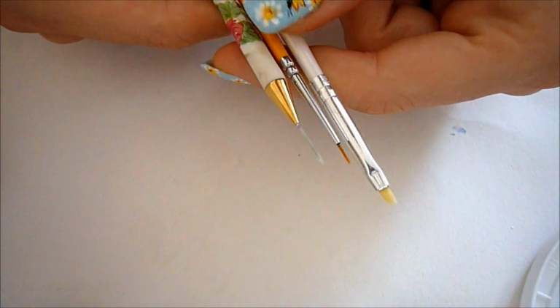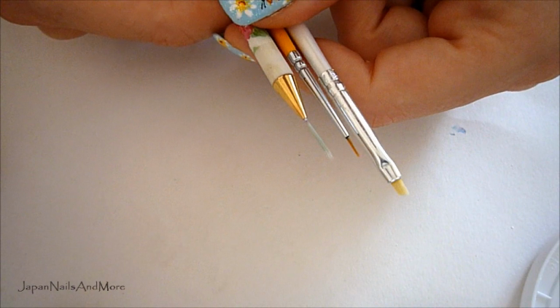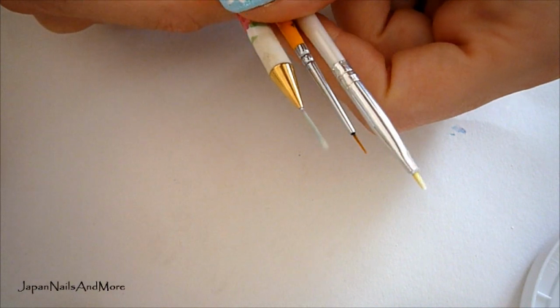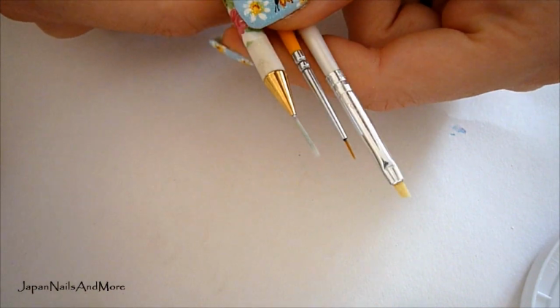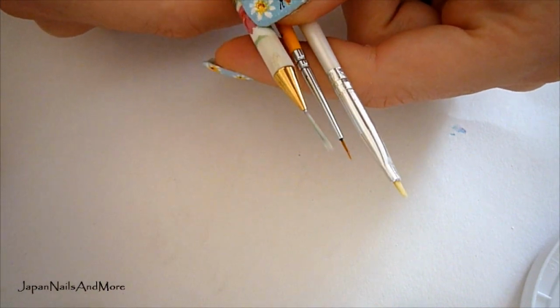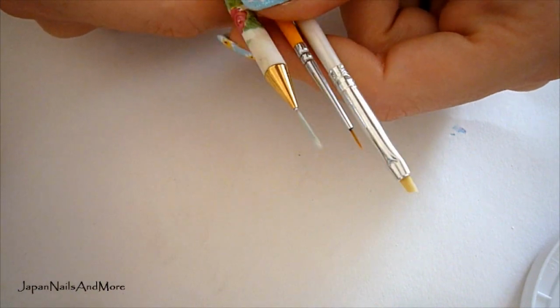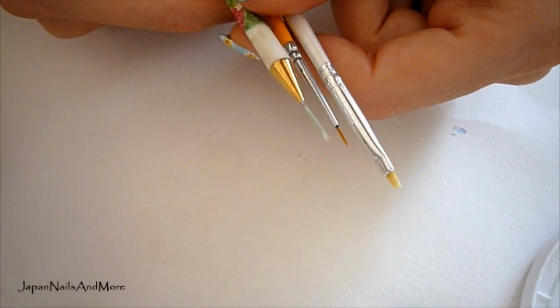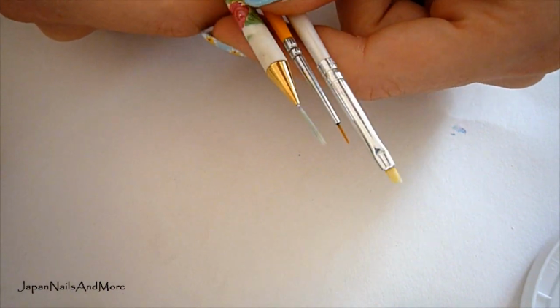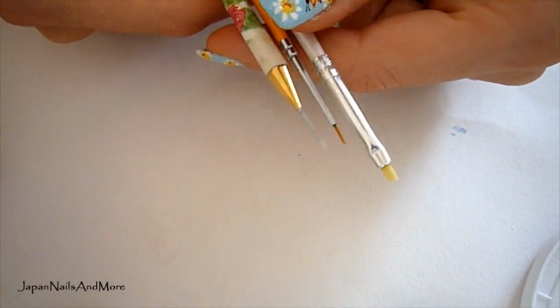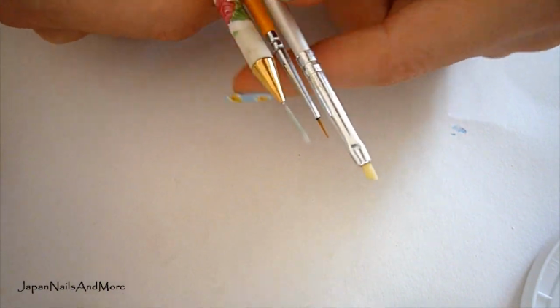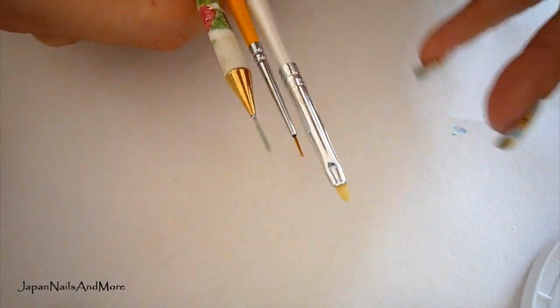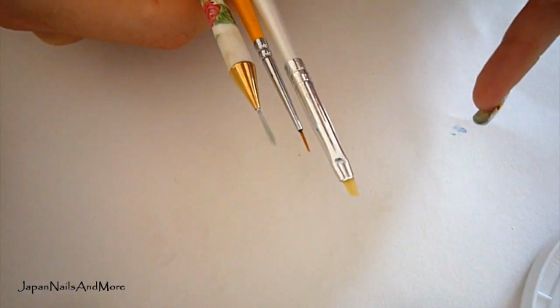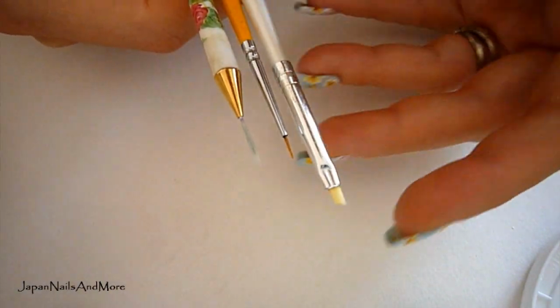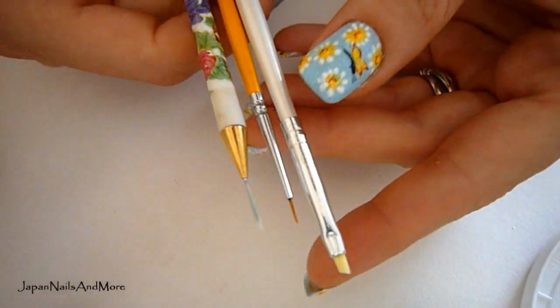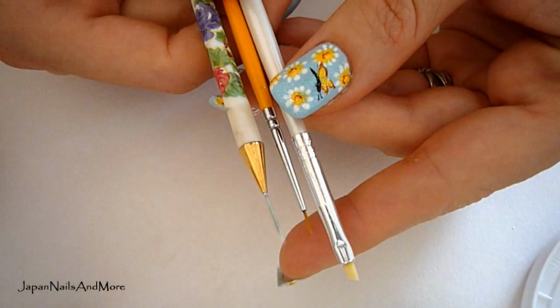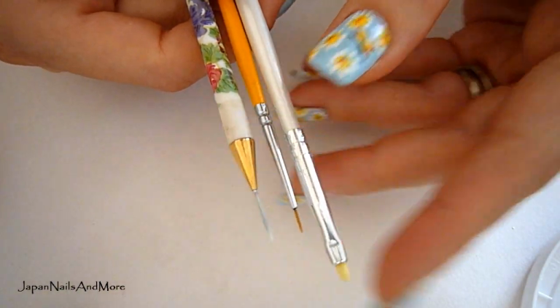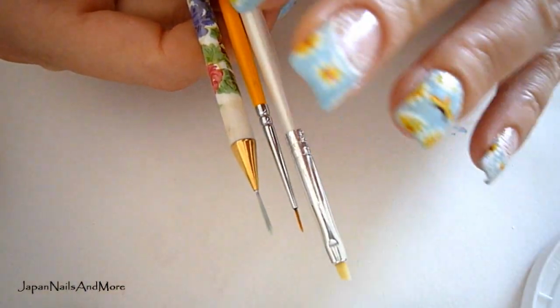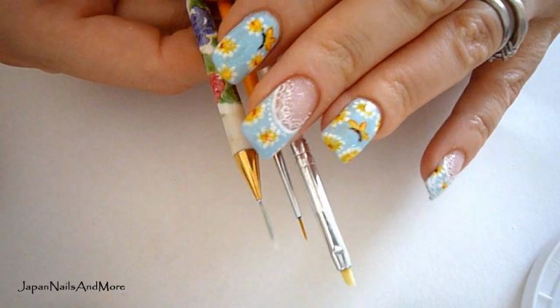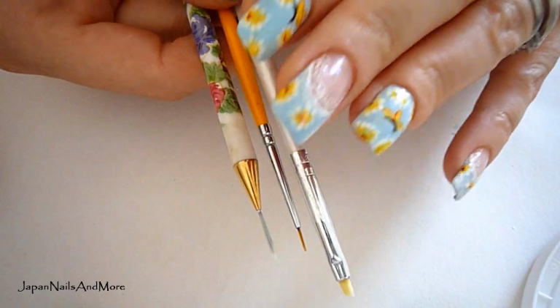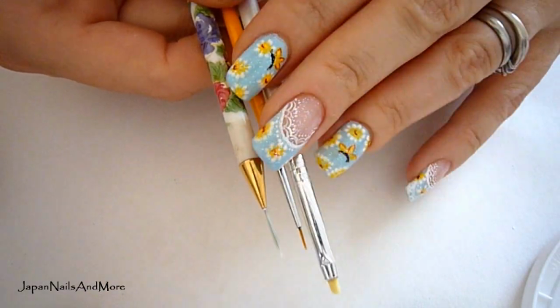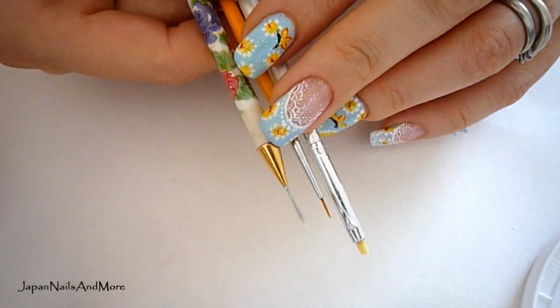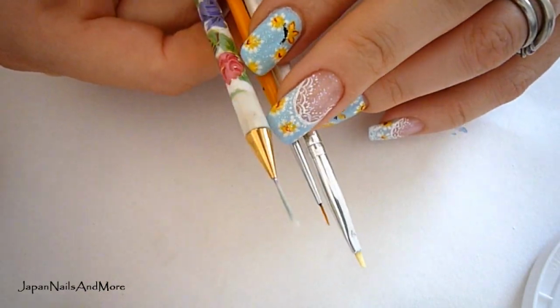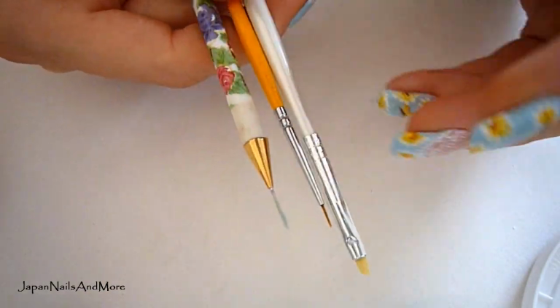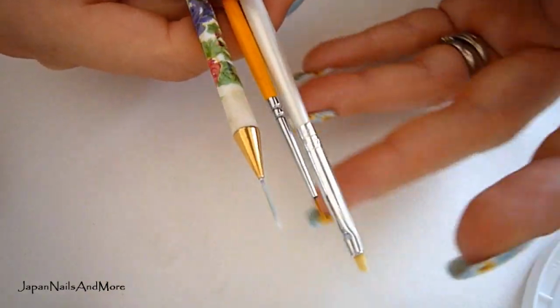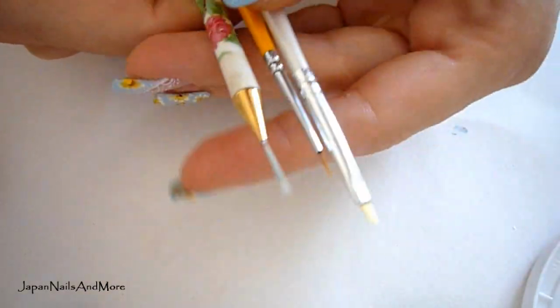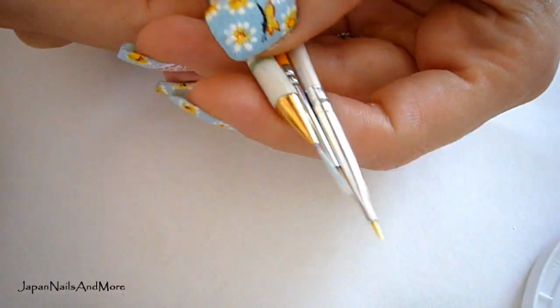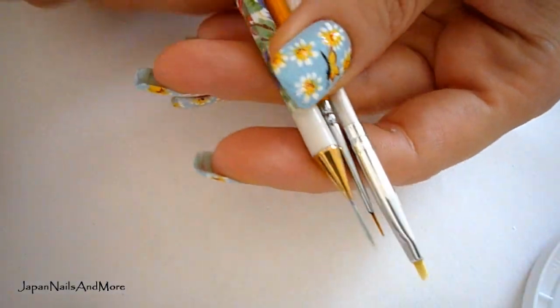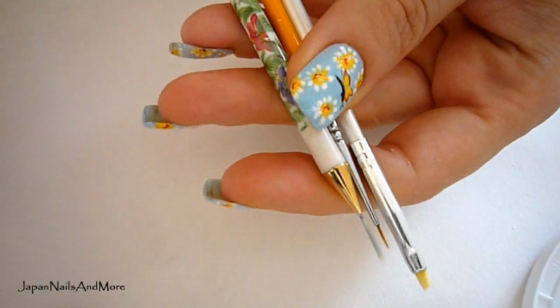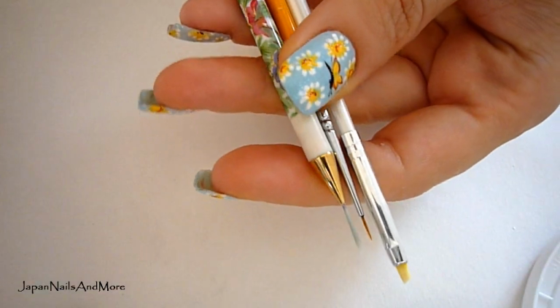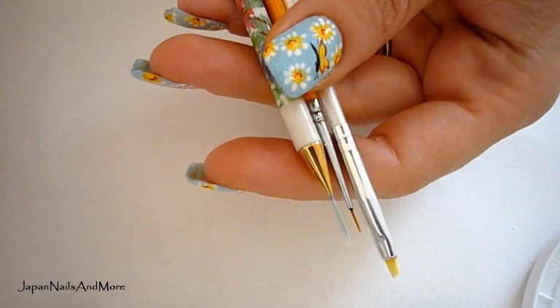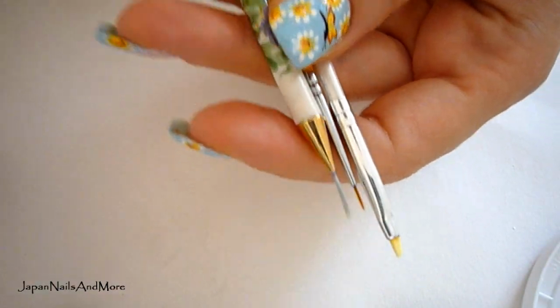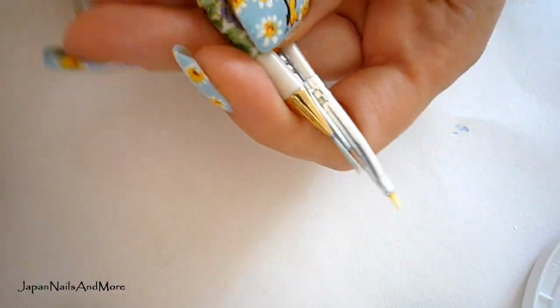Hi everyone! I want to make this really quick video because a lot of you have been asking me how I clean my nail art brushes.